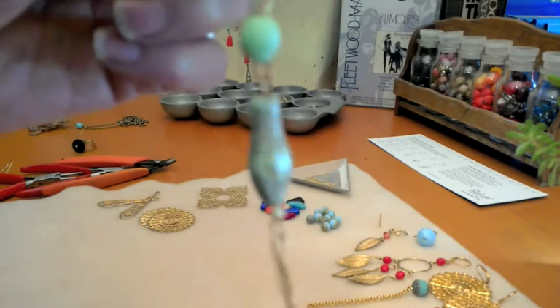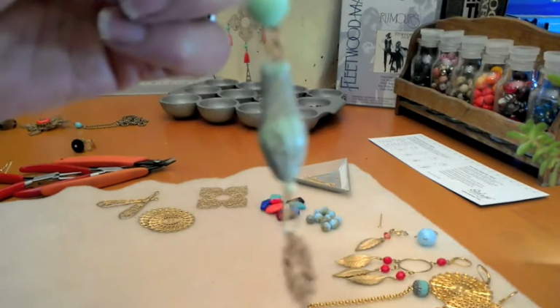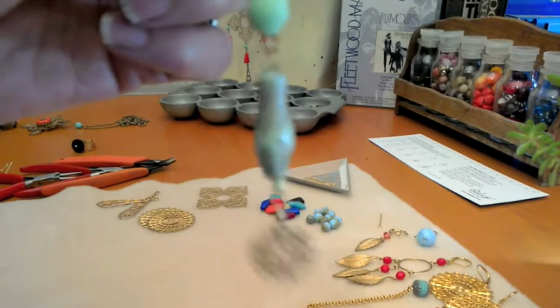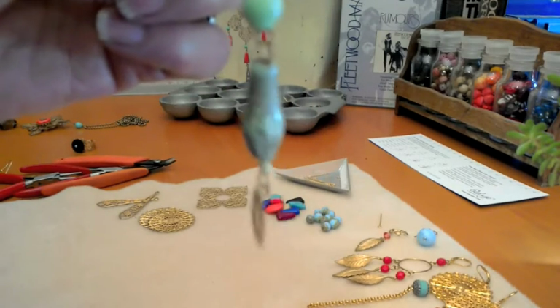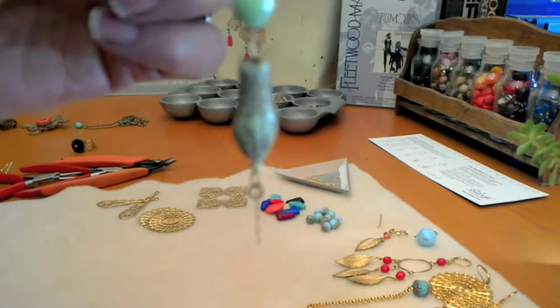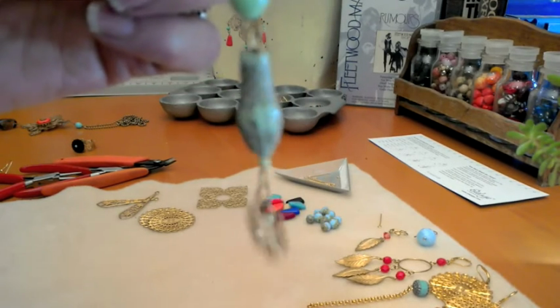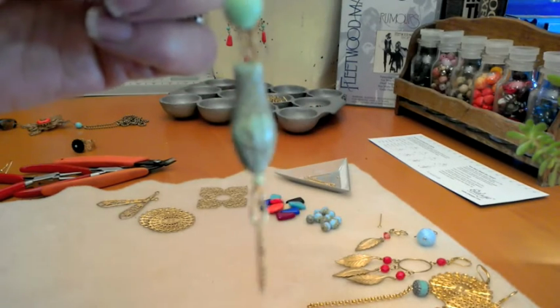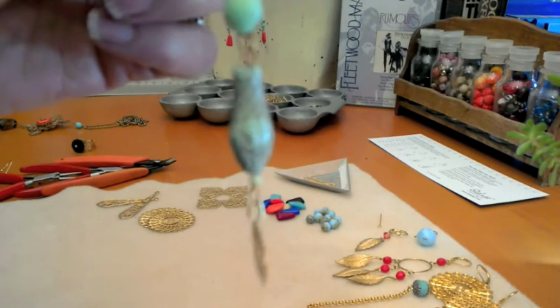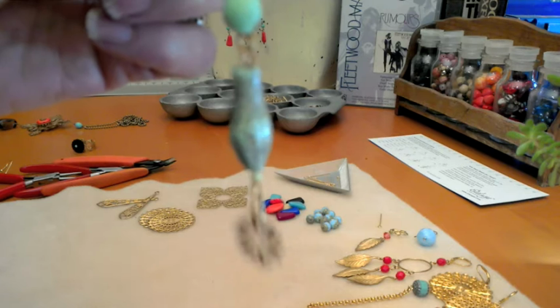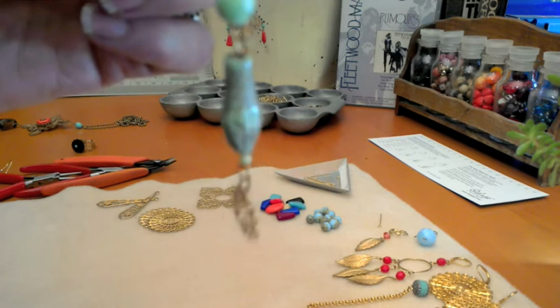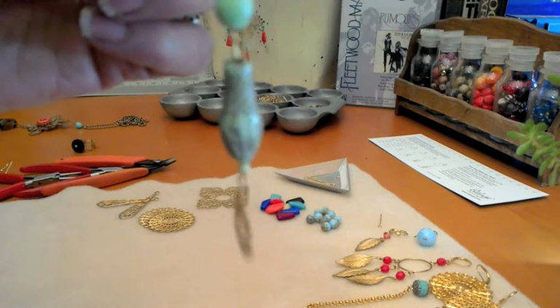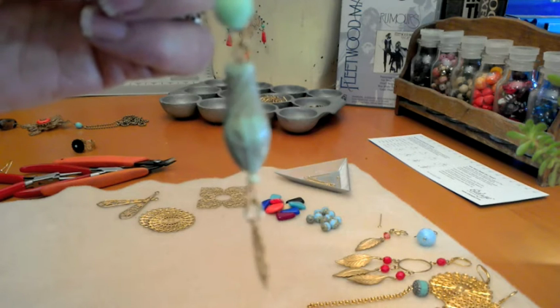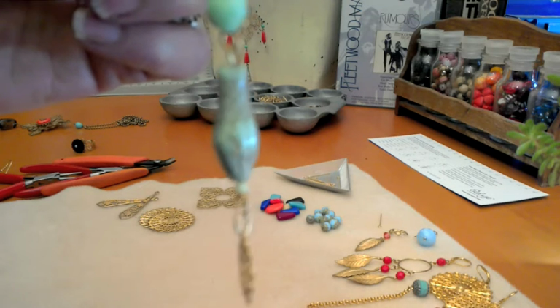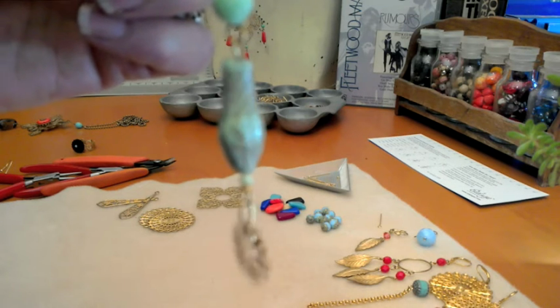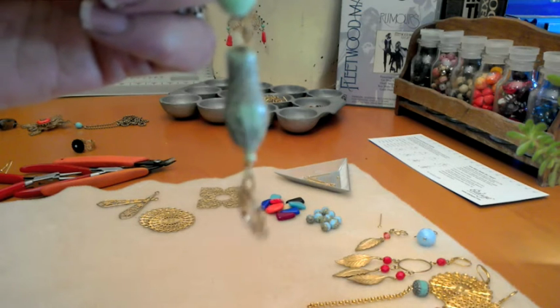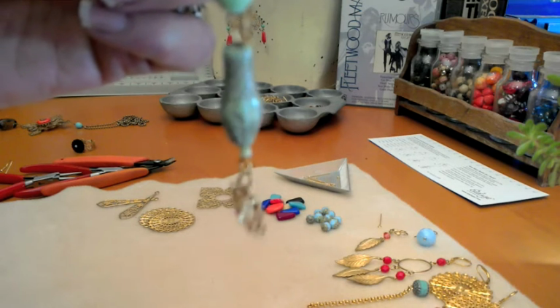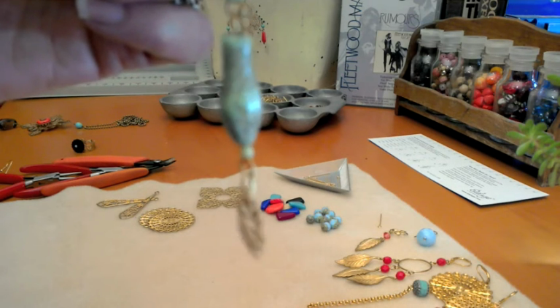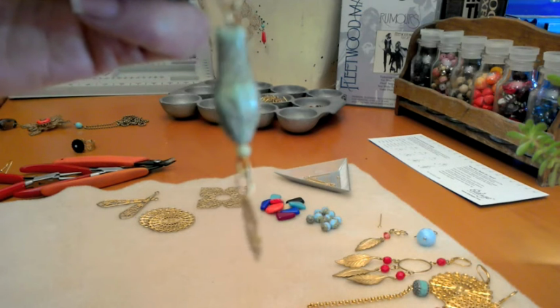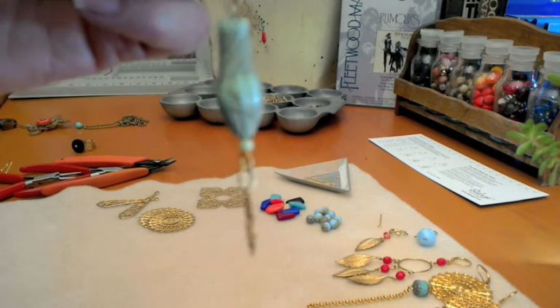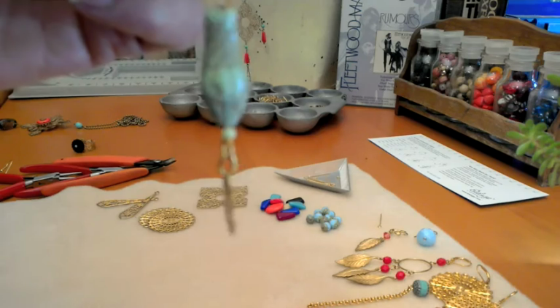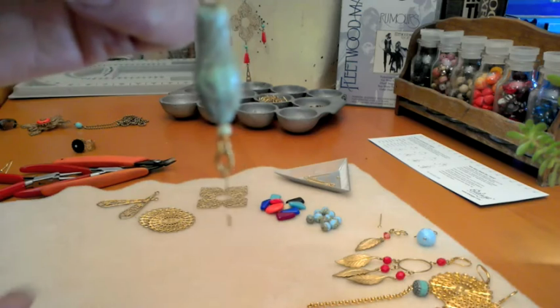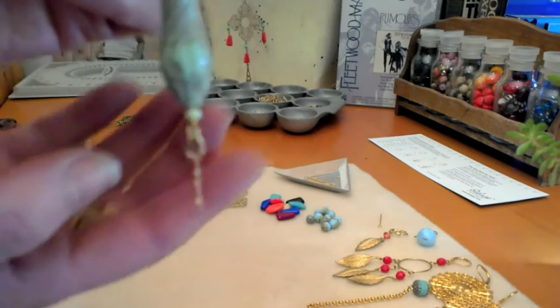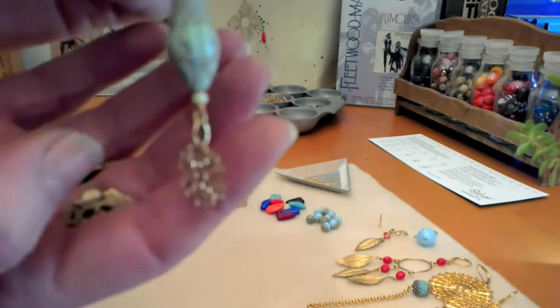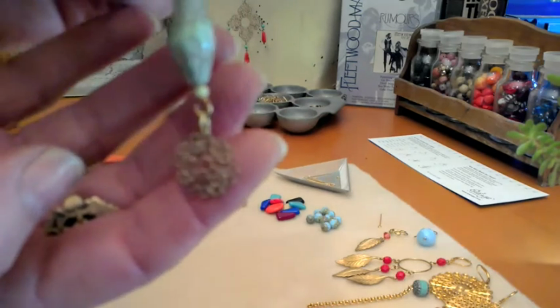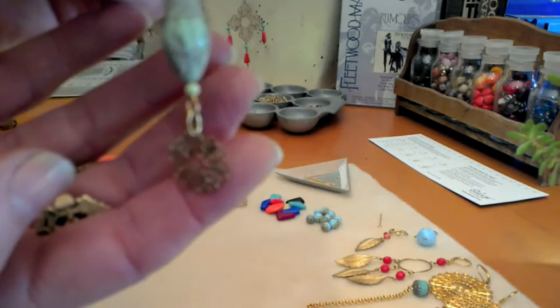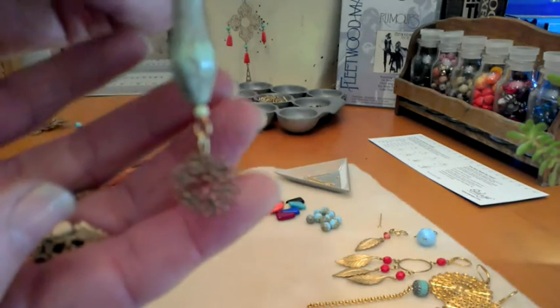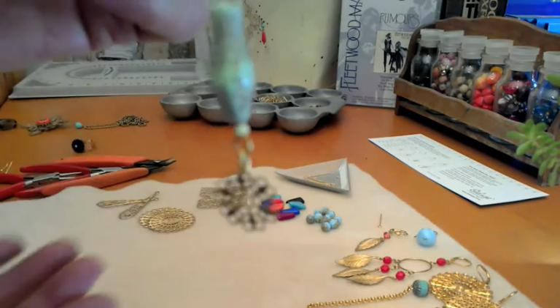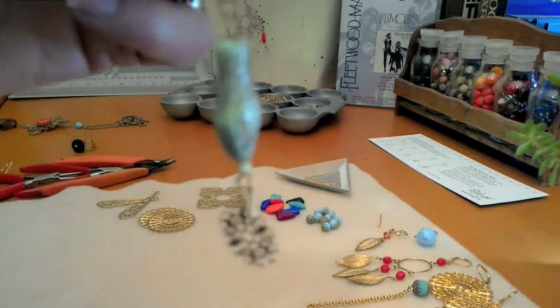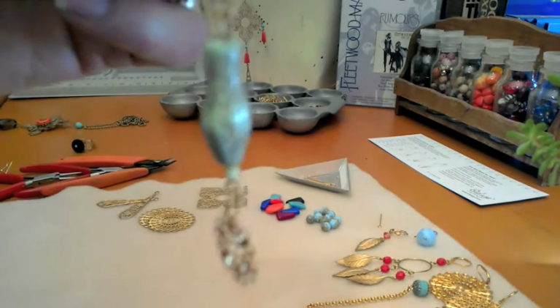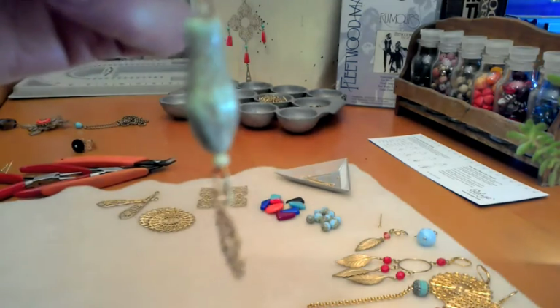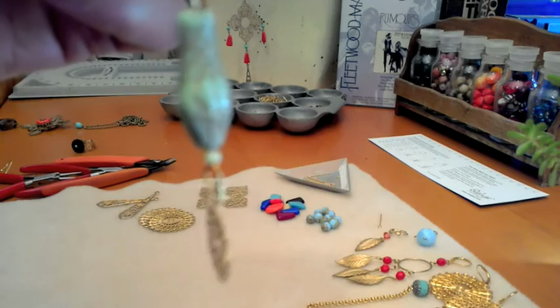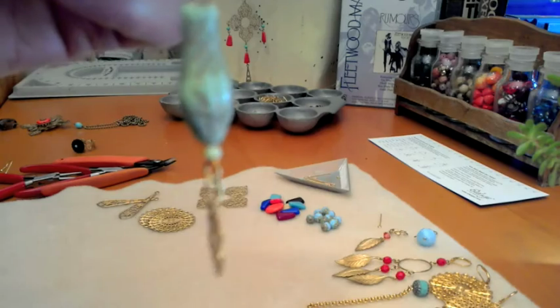This is a really simple earring — it's using a crystal and a snake head, I think it's a cobra. And at the bottom, just a really simple doily, which makes a lovely earring.